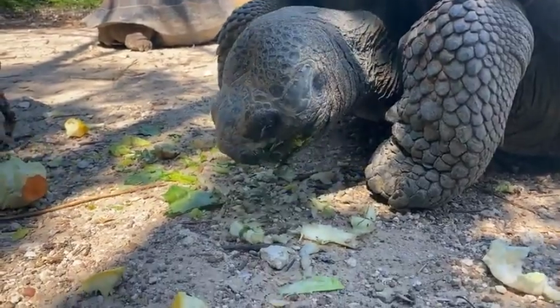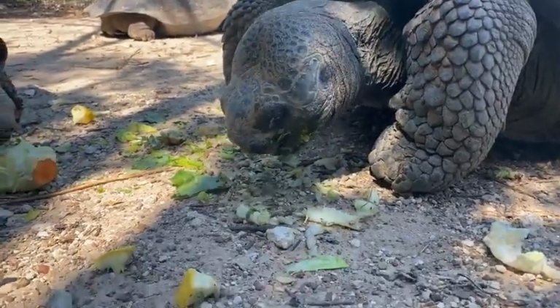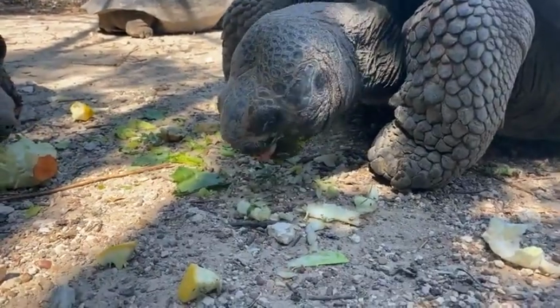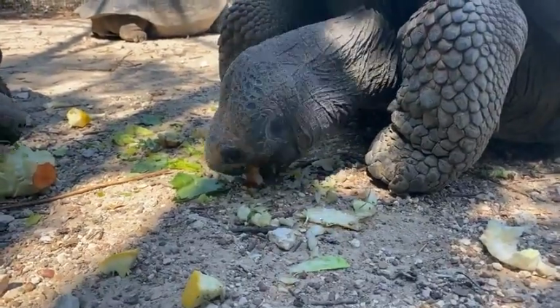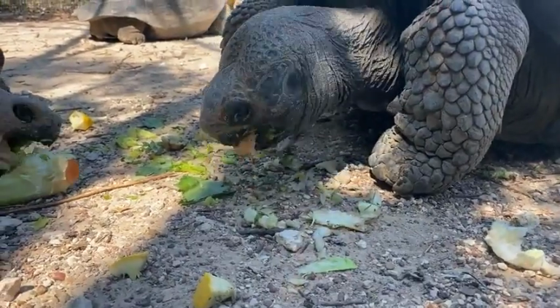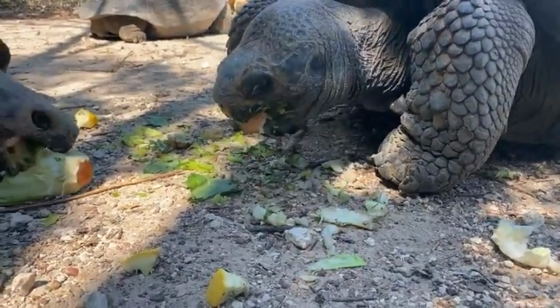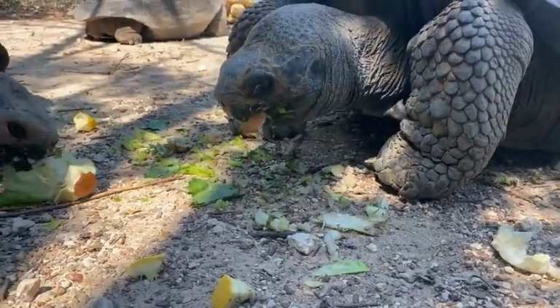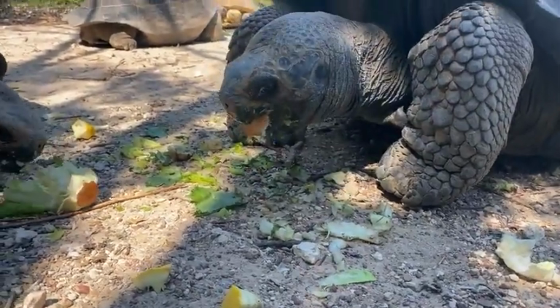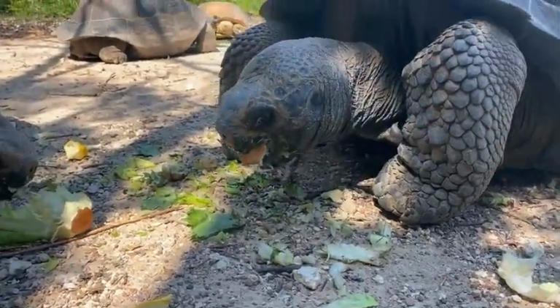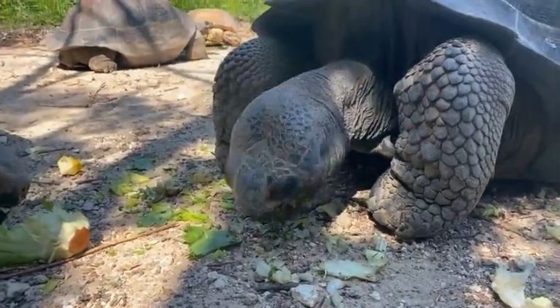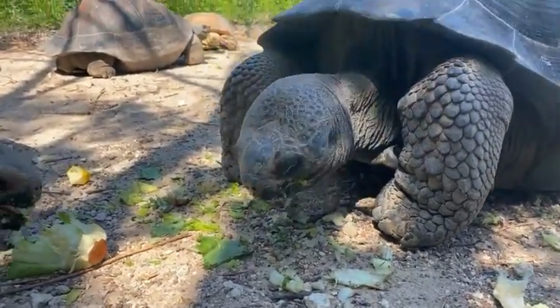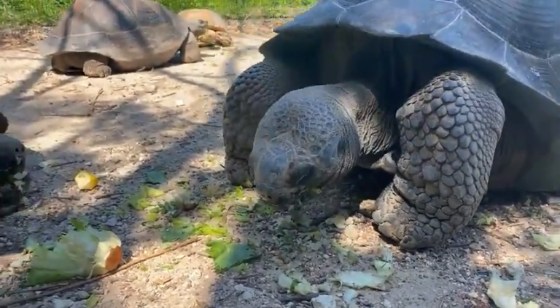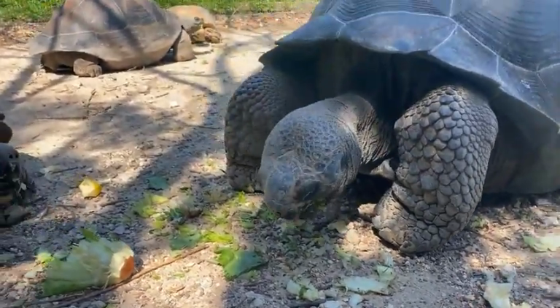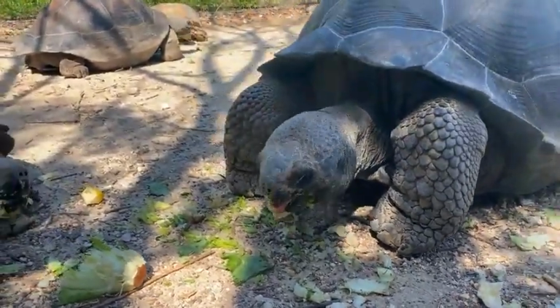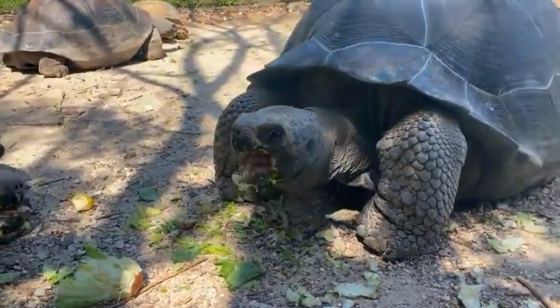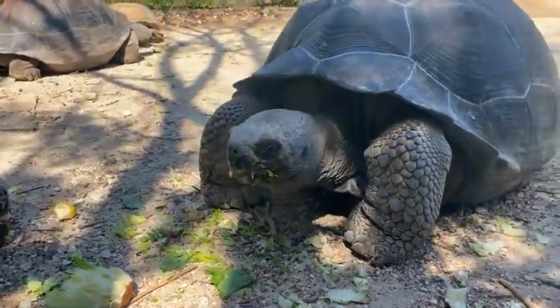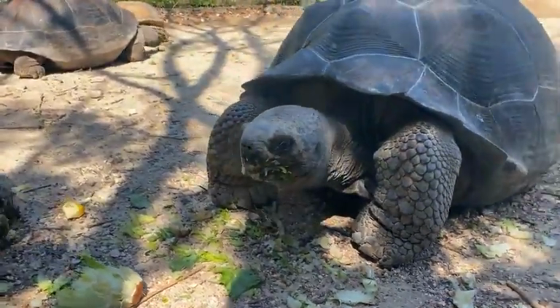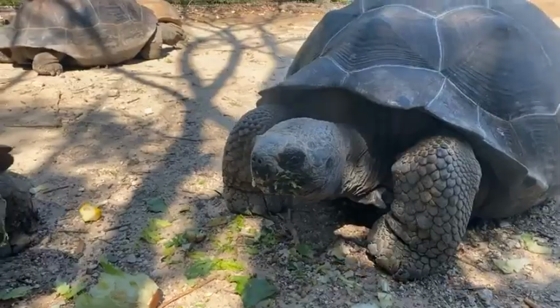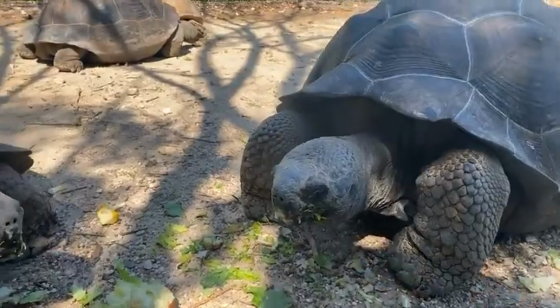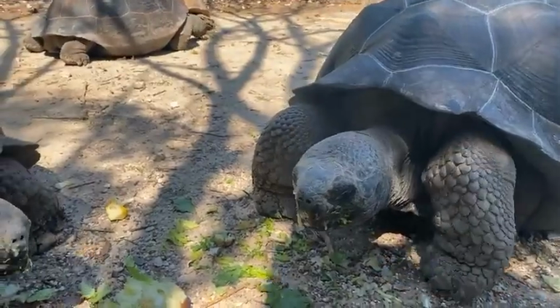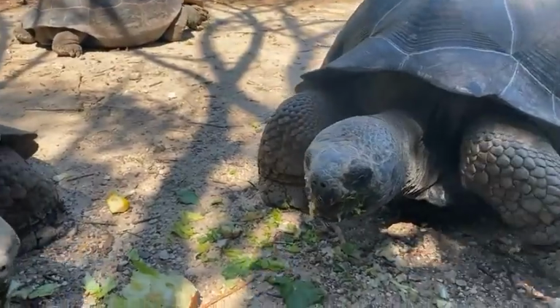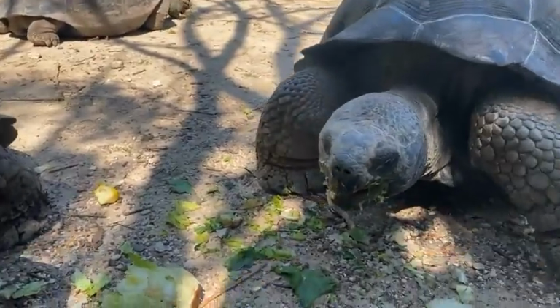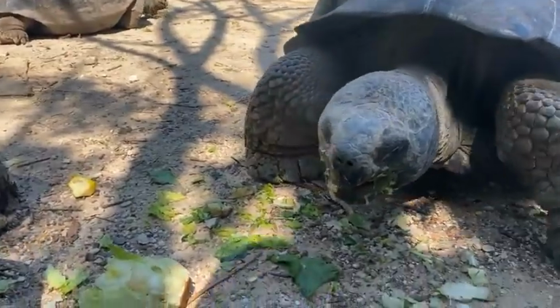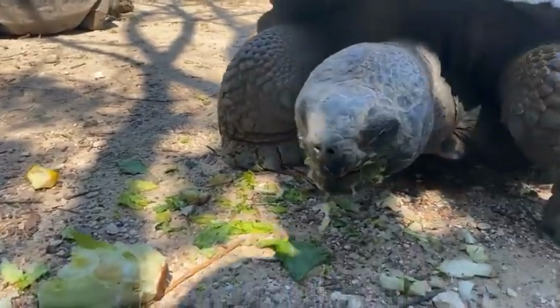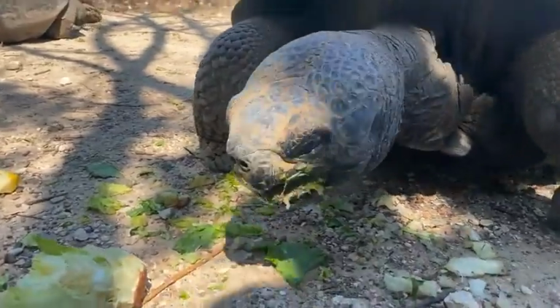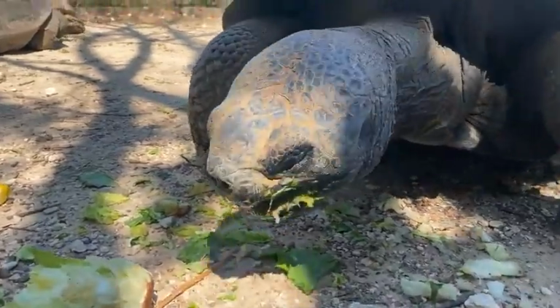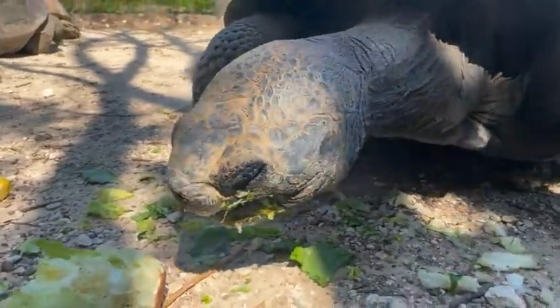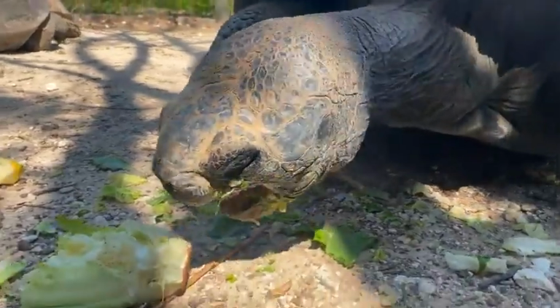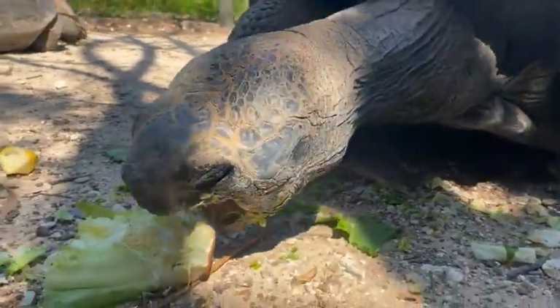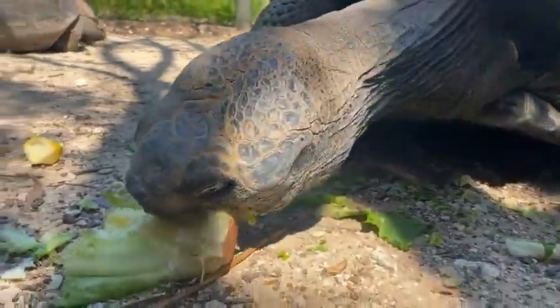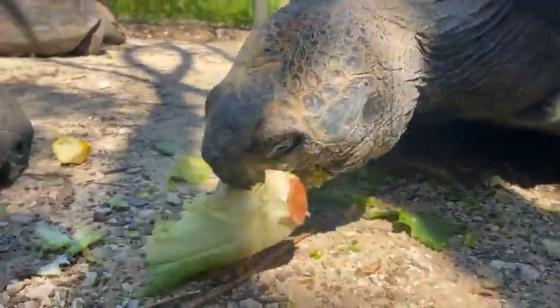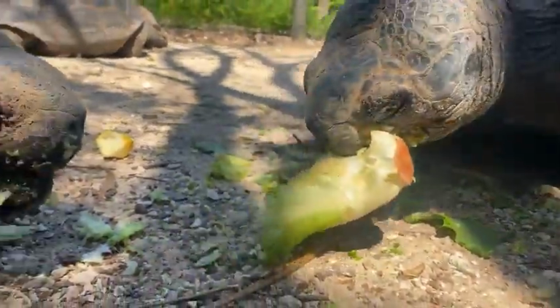All right, everyone — thank you guys for joining us. If you like this video, make sure you hit that like button, follow the Houston Zoo, and tune in next Wednesday at 11 a.m.